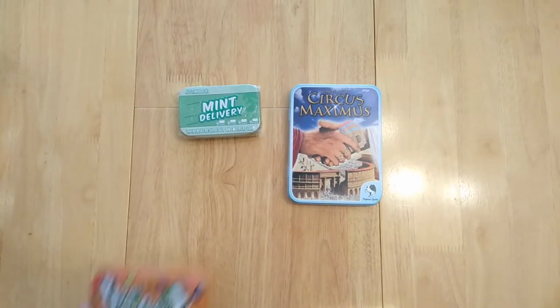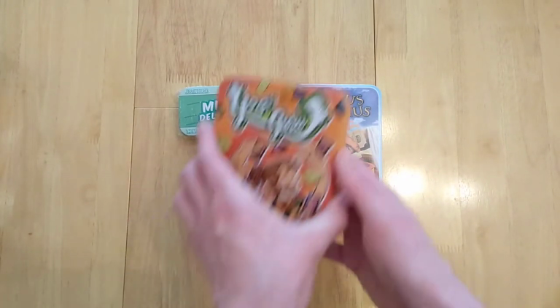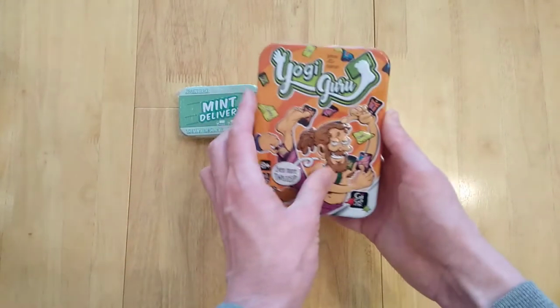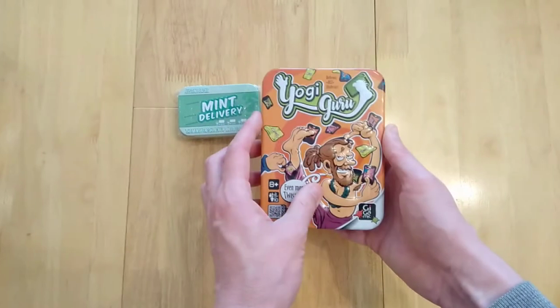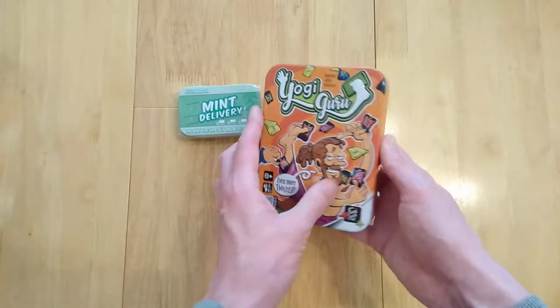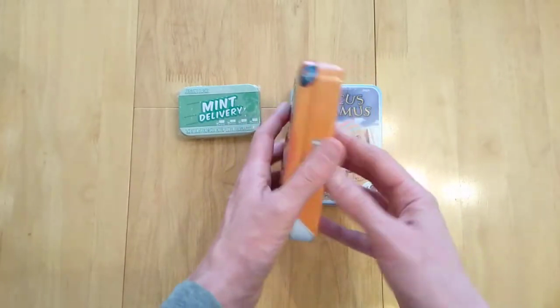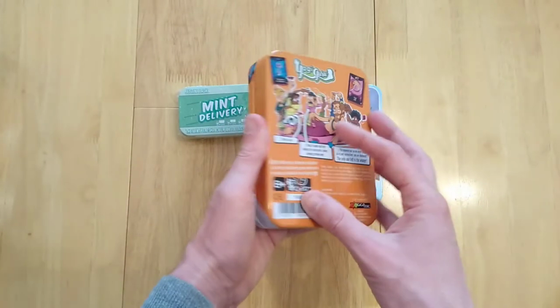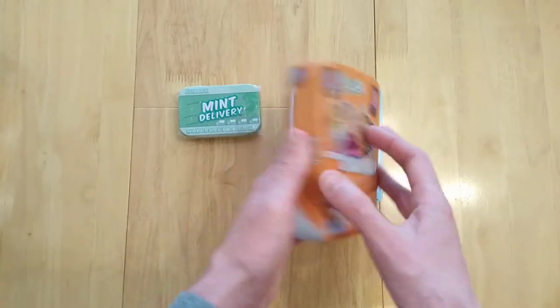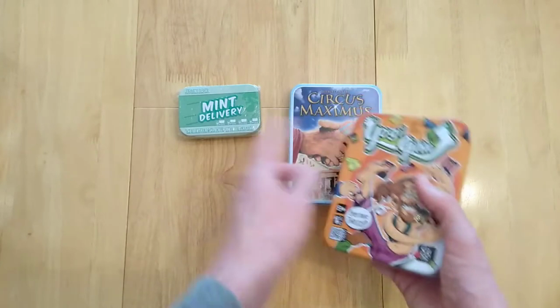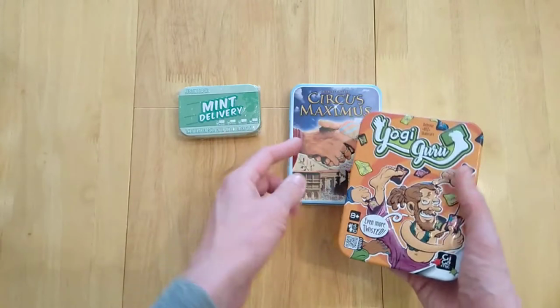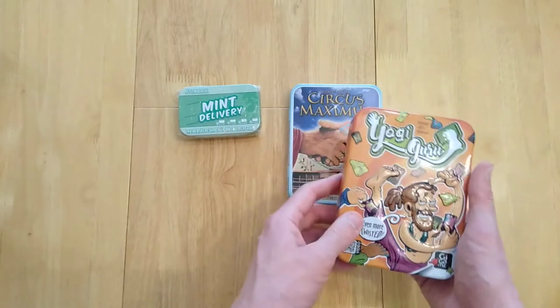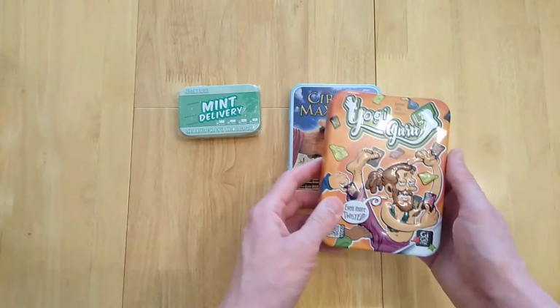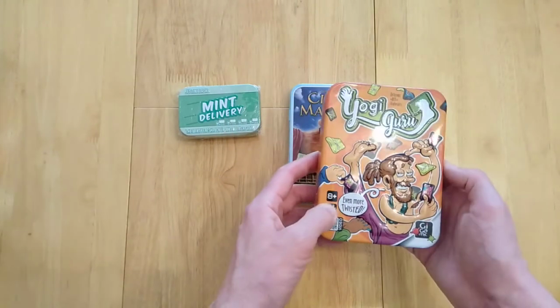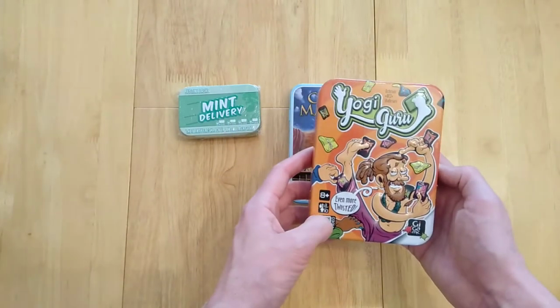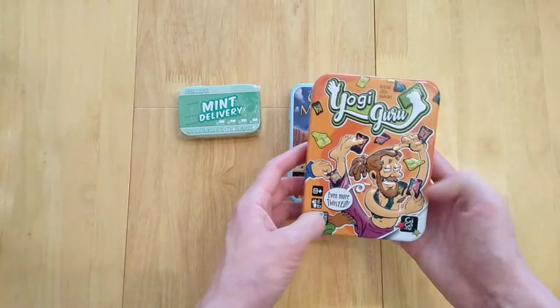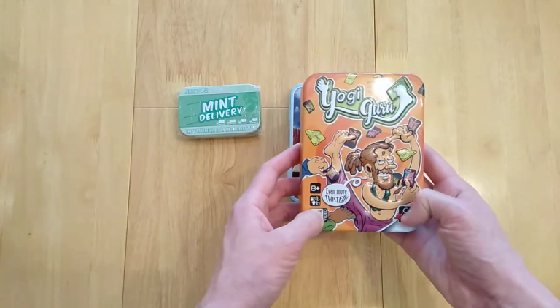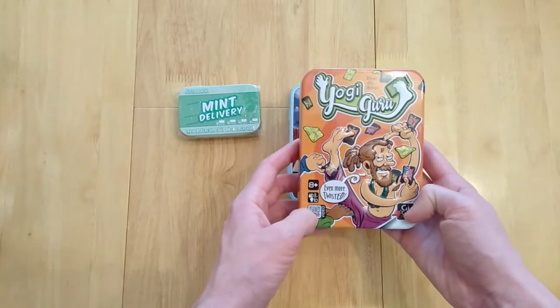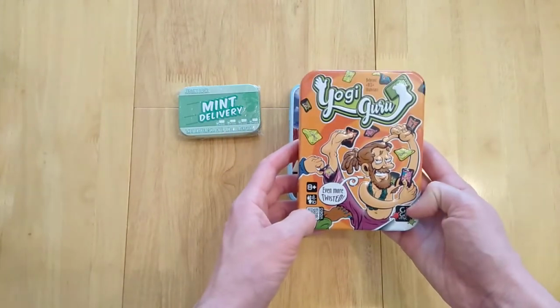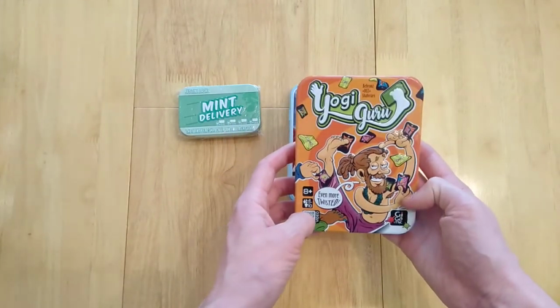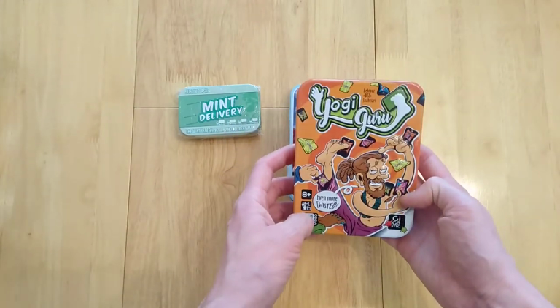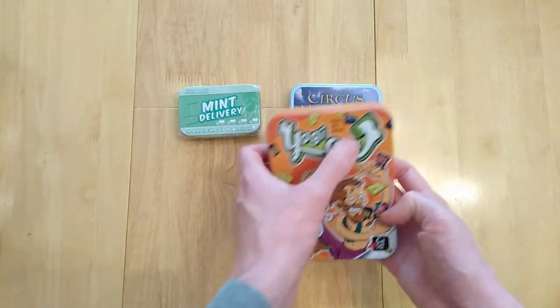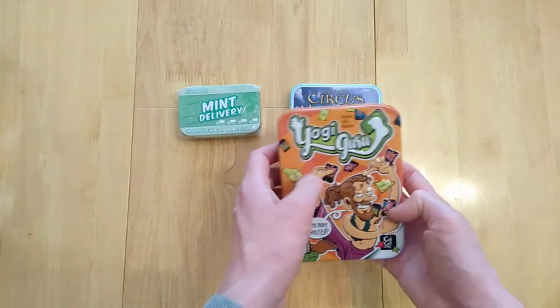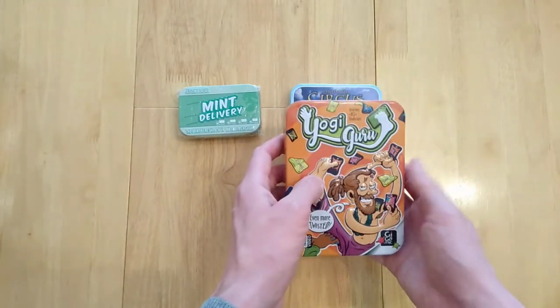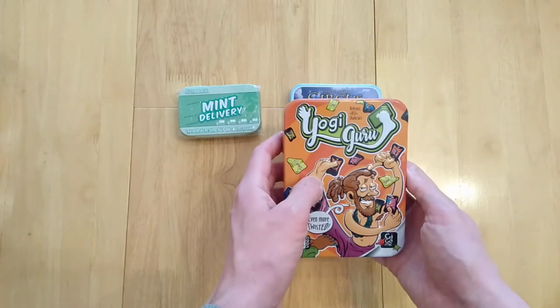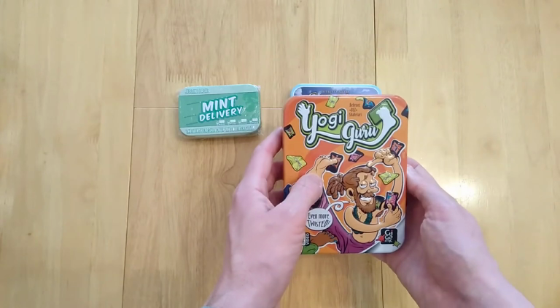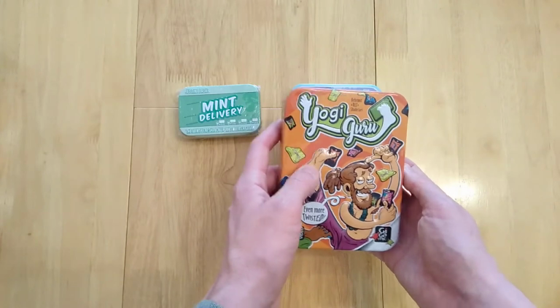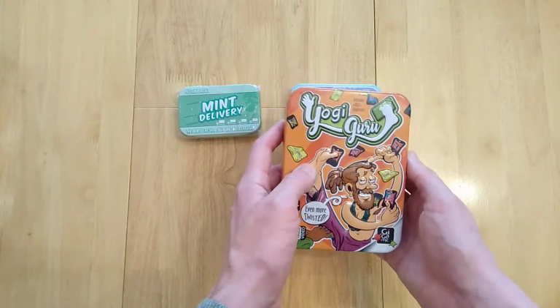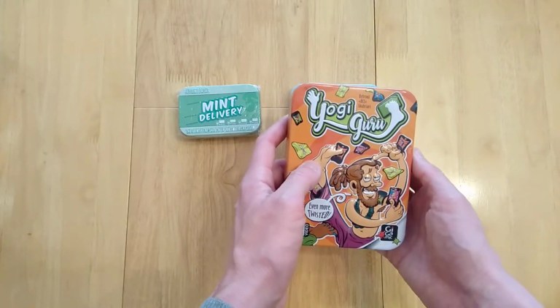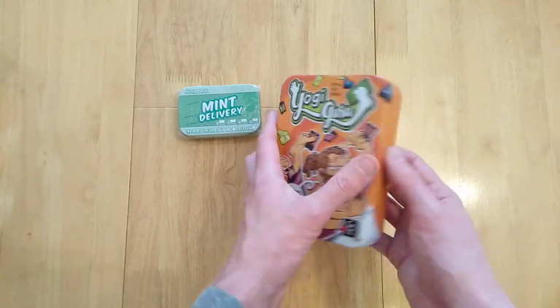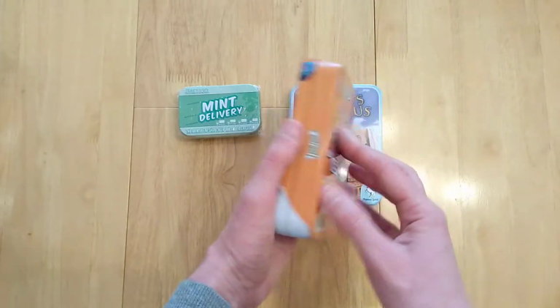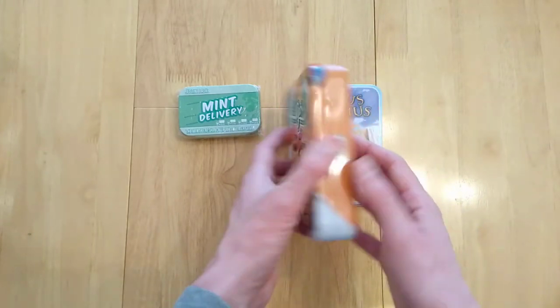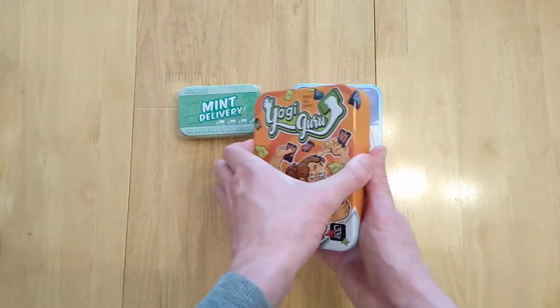Up next we have Yogi Guru. It's another tin game and definitely the same manufacturer, but a different publisher - Giga Mike this time. It does have different variants, but this one definitely comes in a tin.